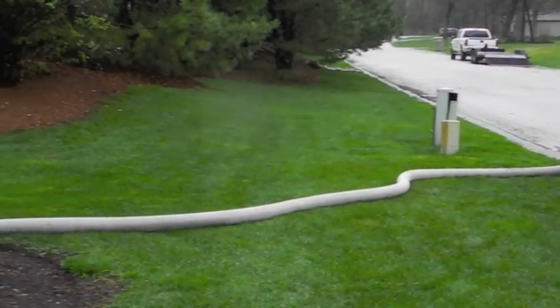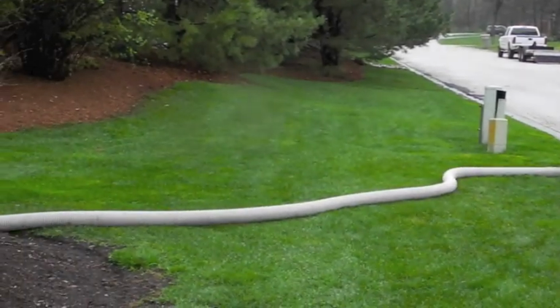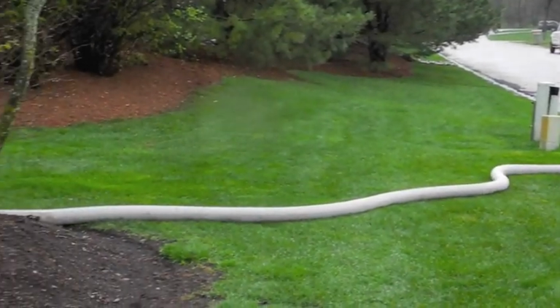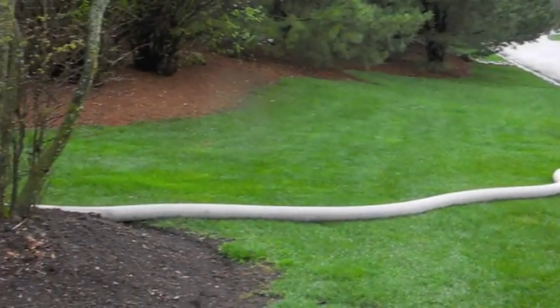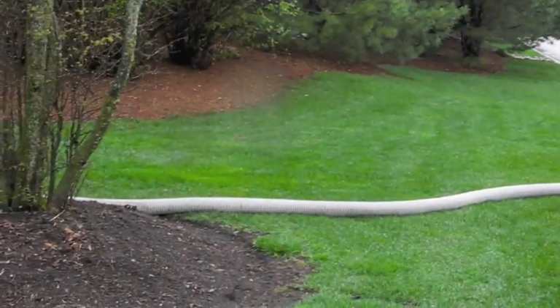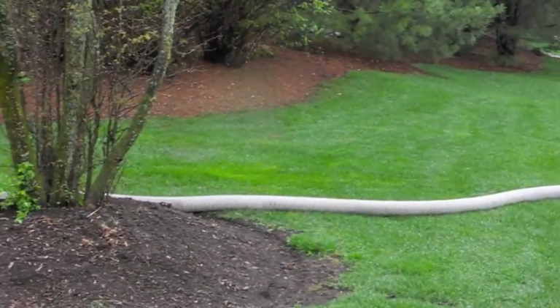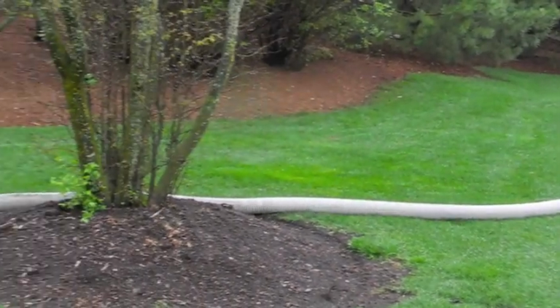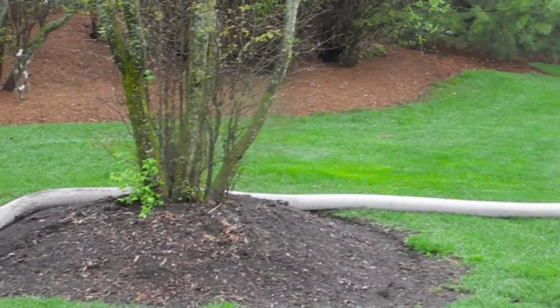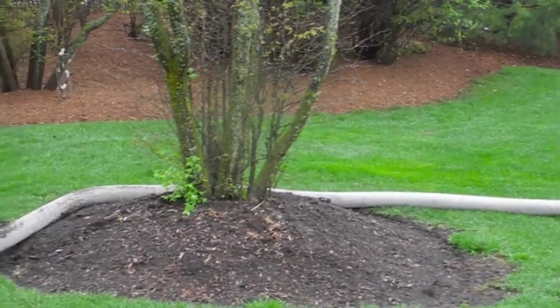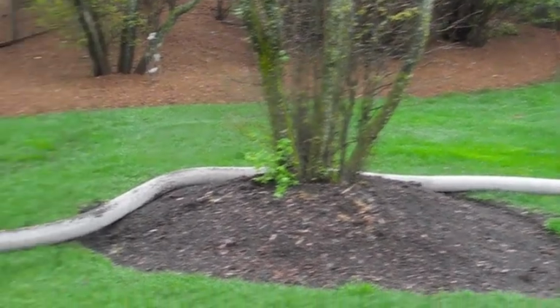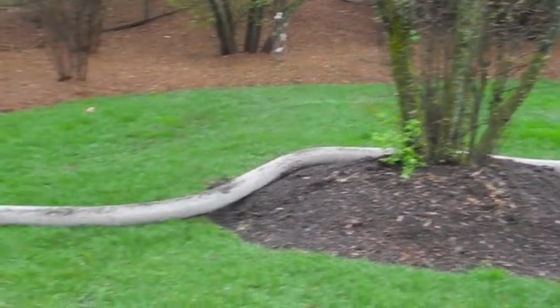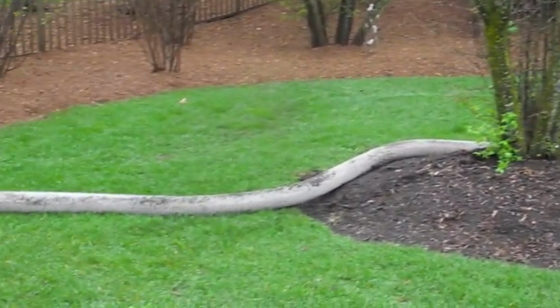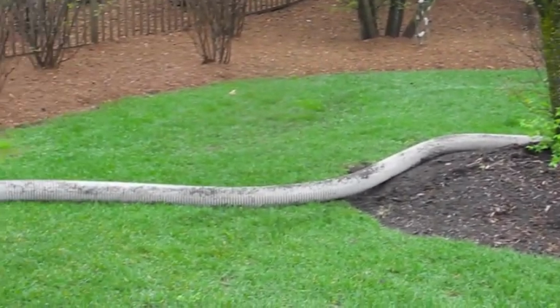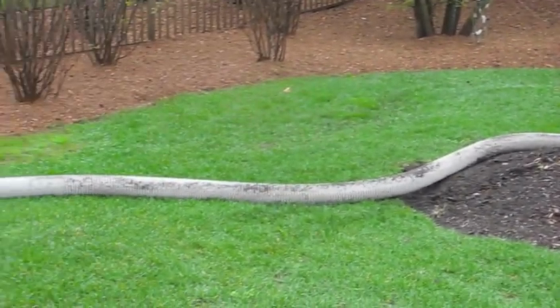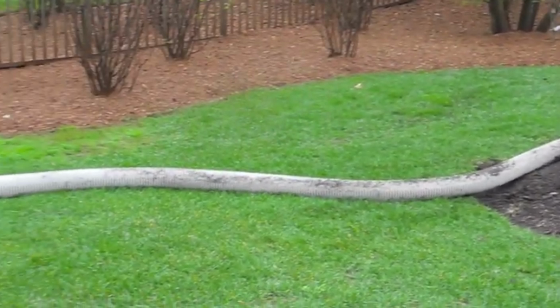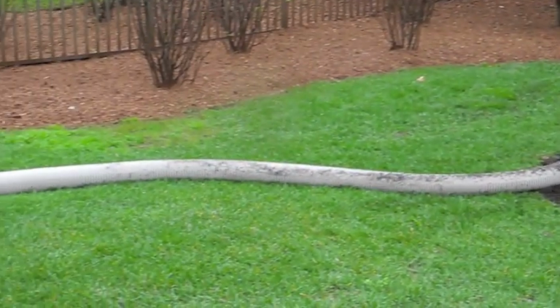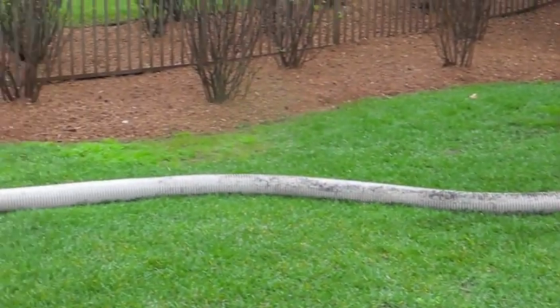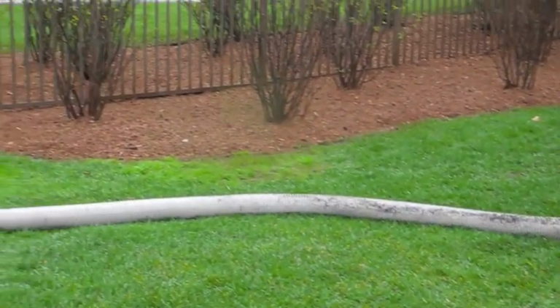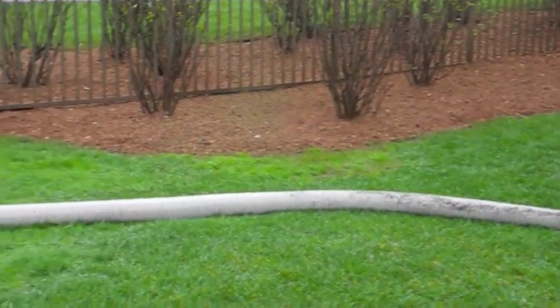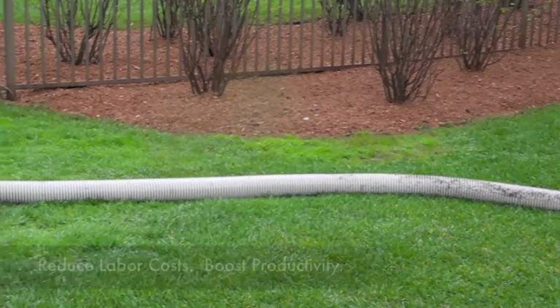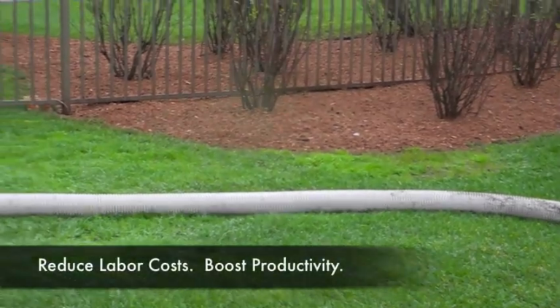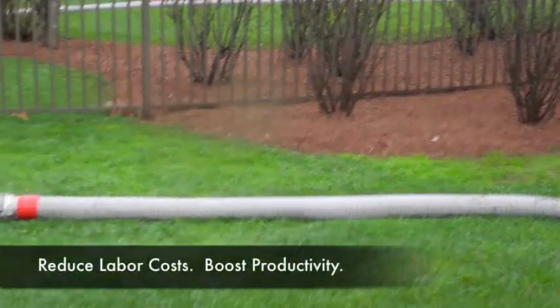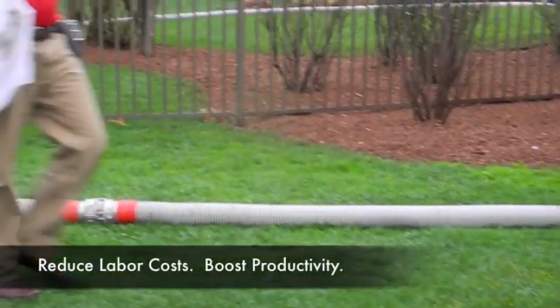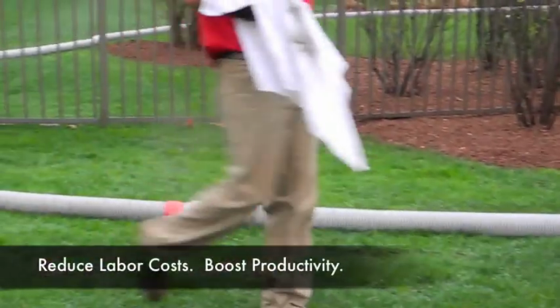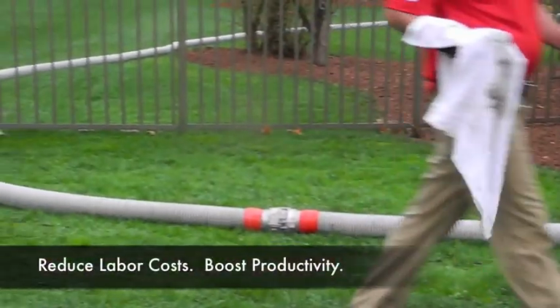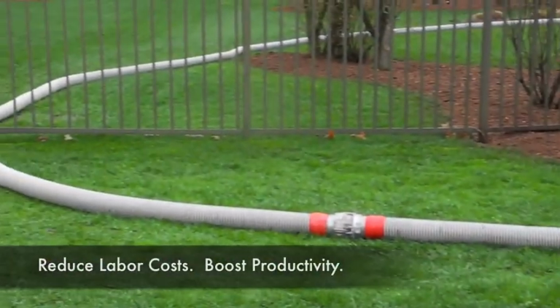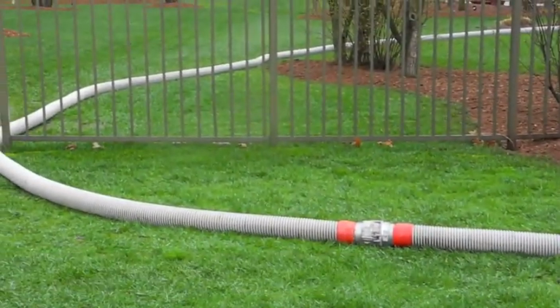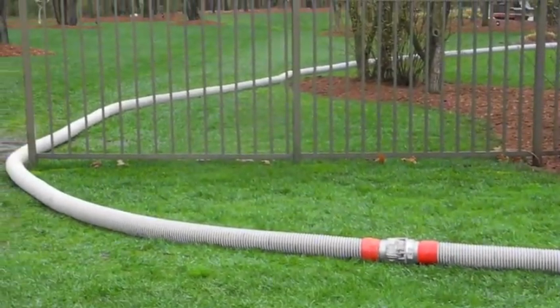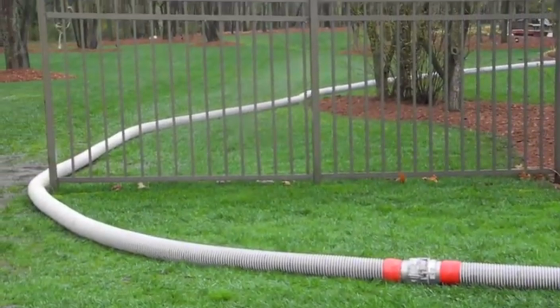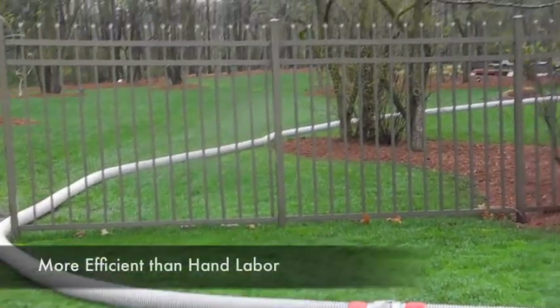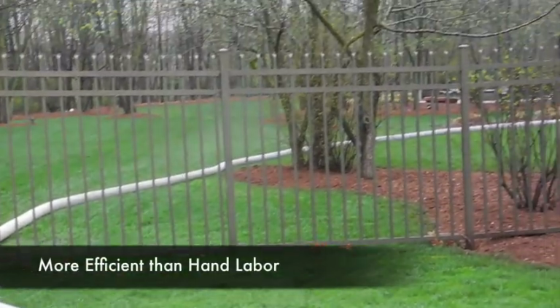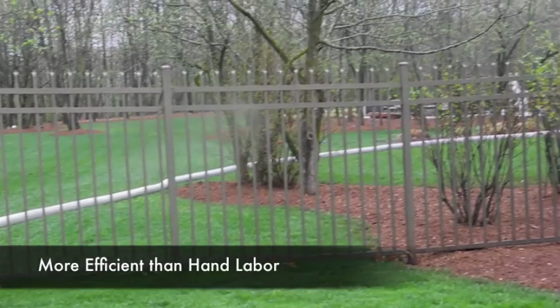The BB302 Bark Blower is something every lawn care professional would love to have on the job. It's an easy-to-use tool that can help you grow your profit in no time by reducing labor costs and increasing productivity, all while using material more efficiently than hand labor.